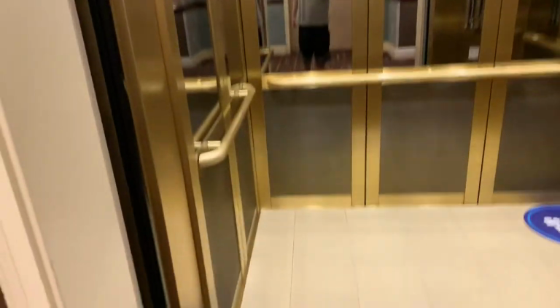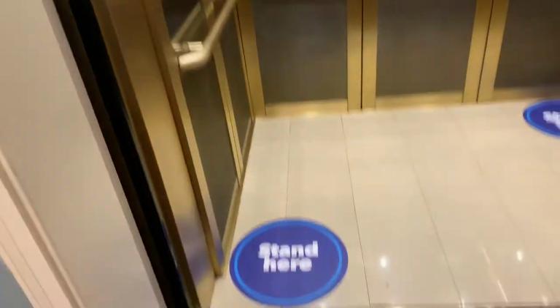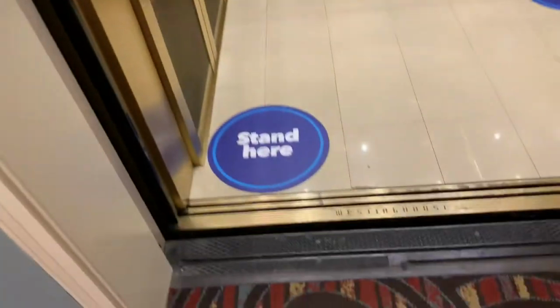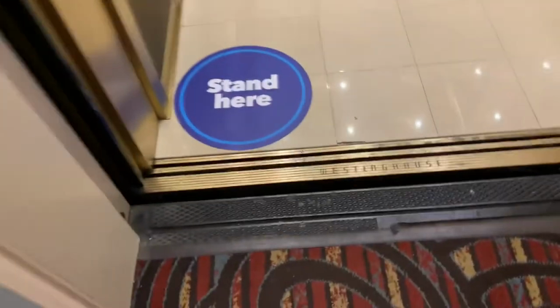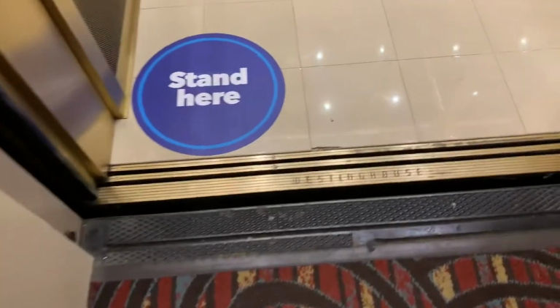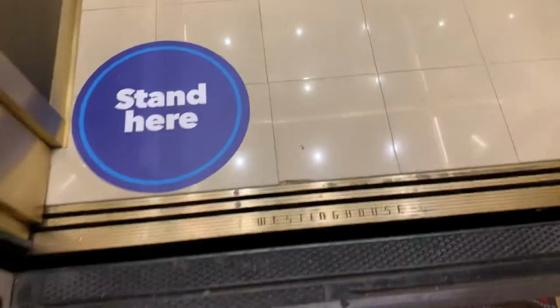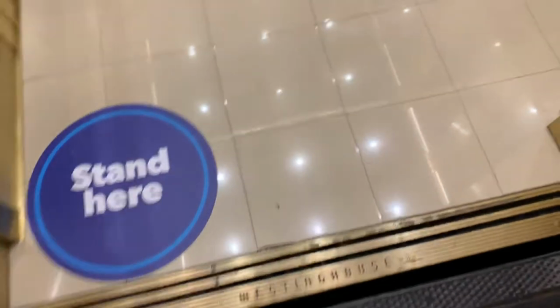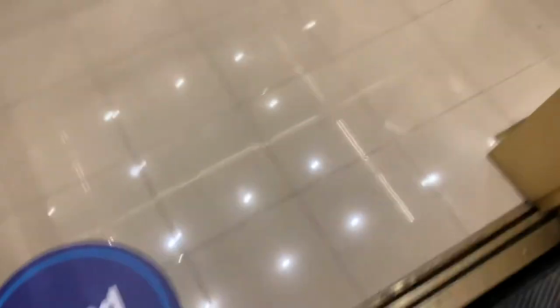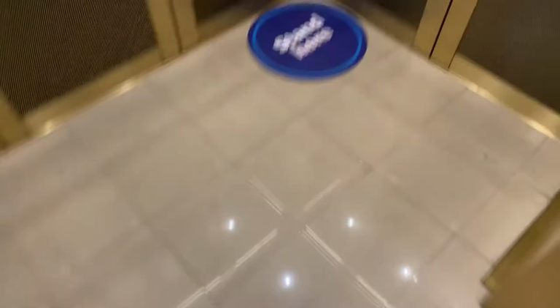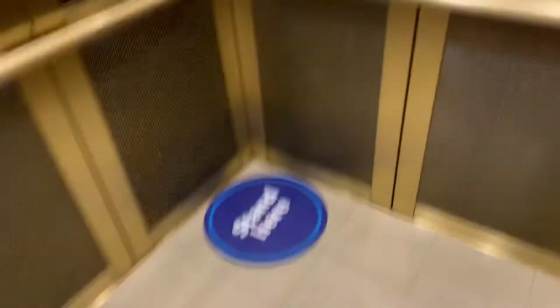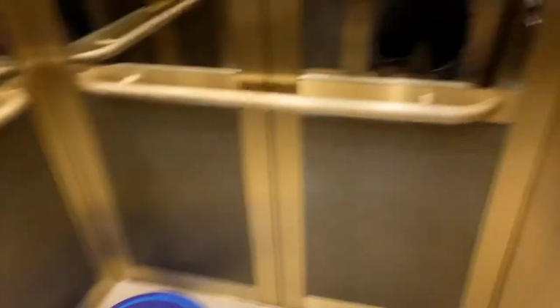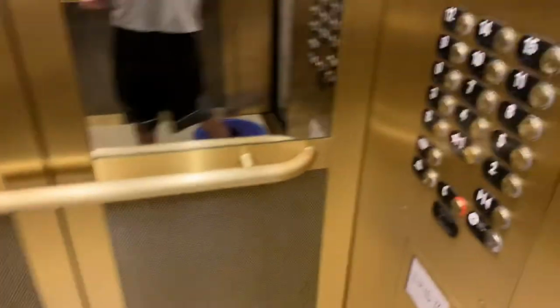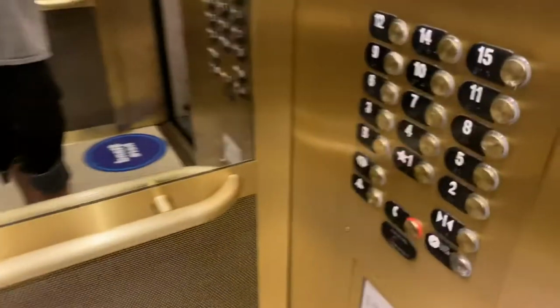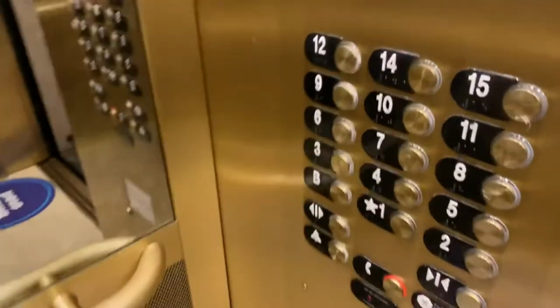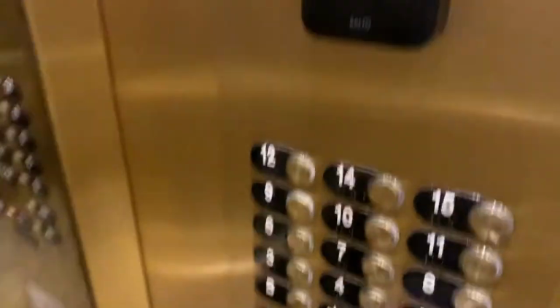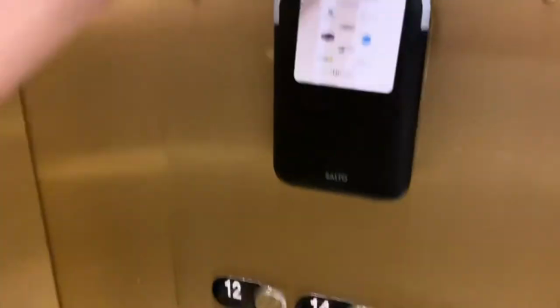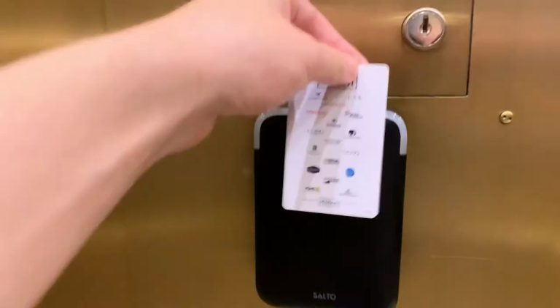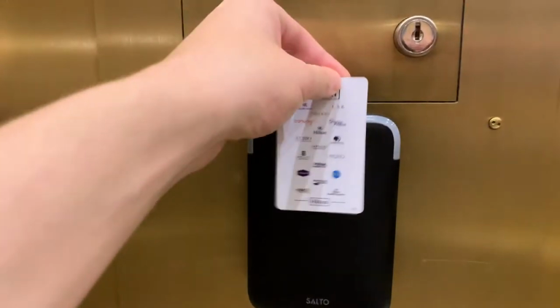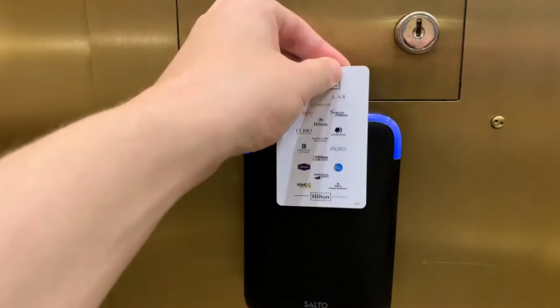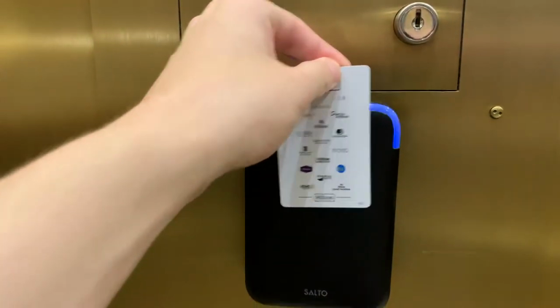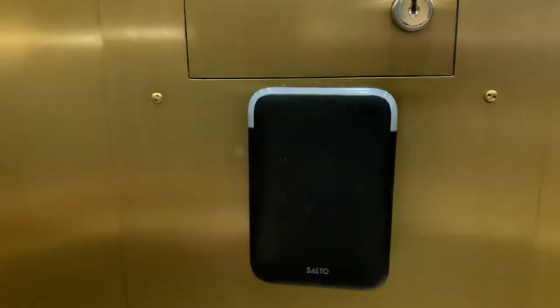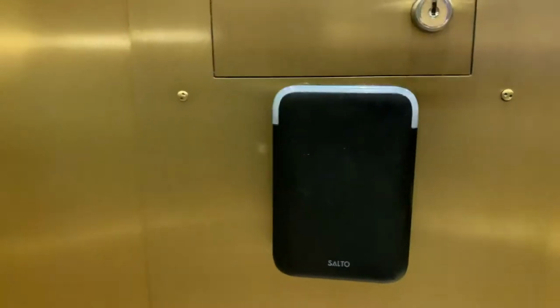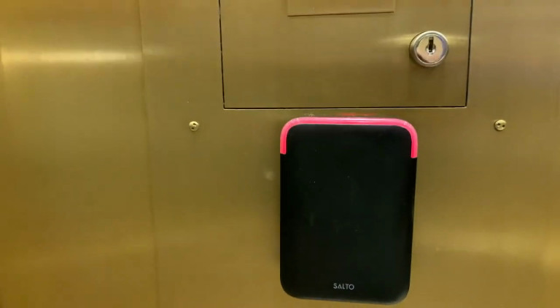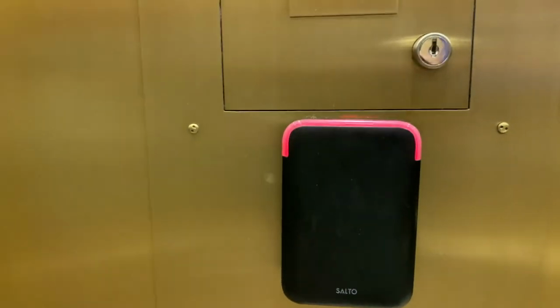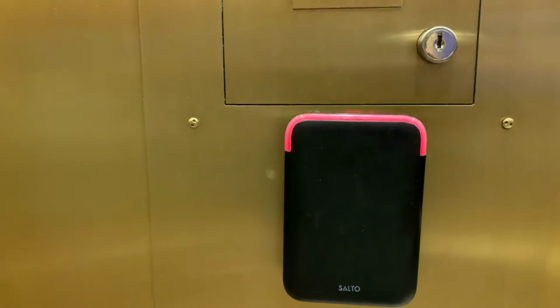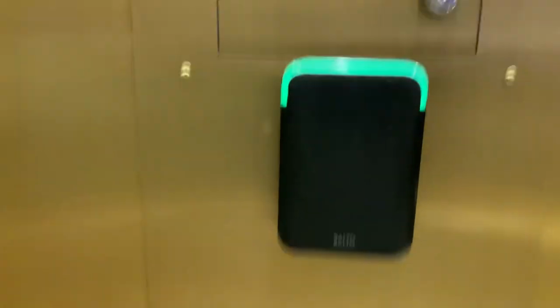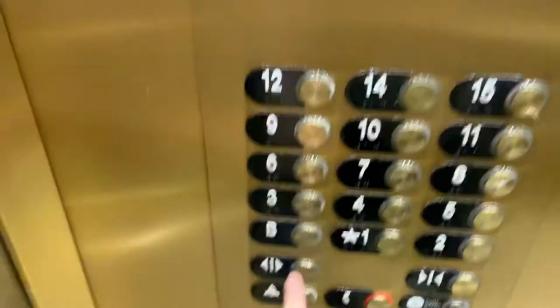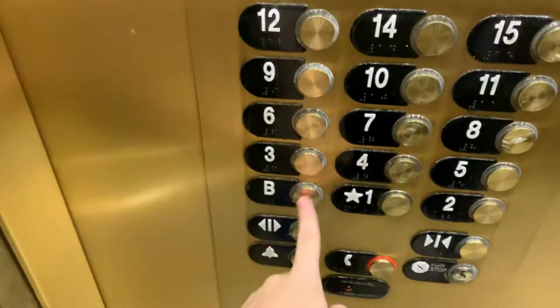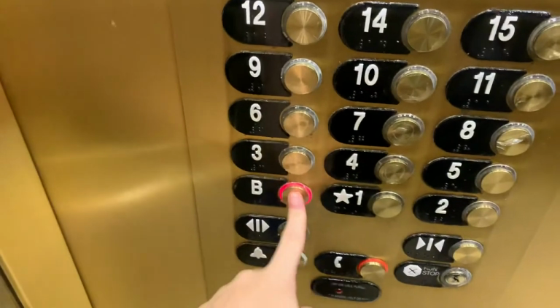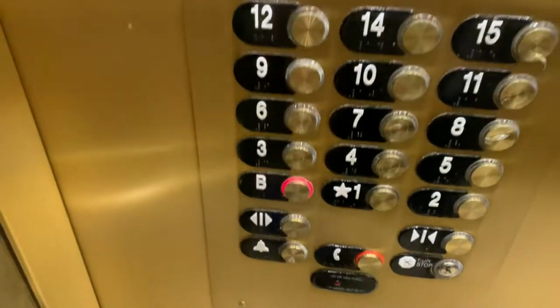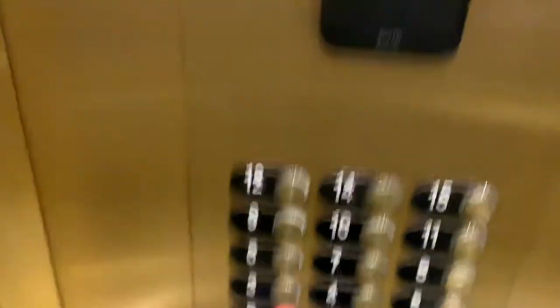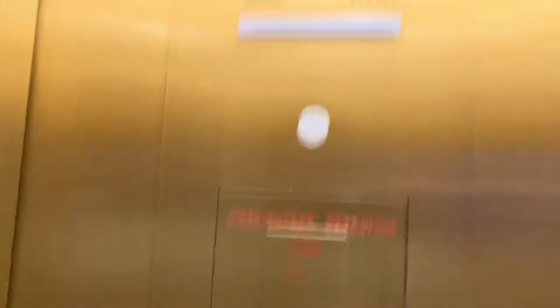Formerly this was an office building, then it became a Wyndham, and now to this very day it's a Hilton.